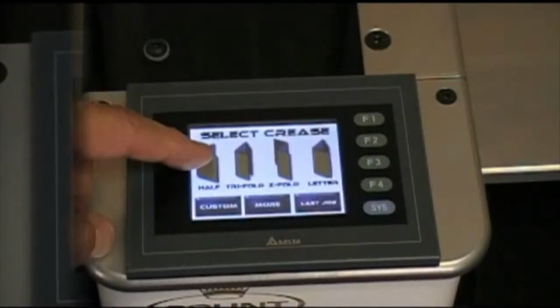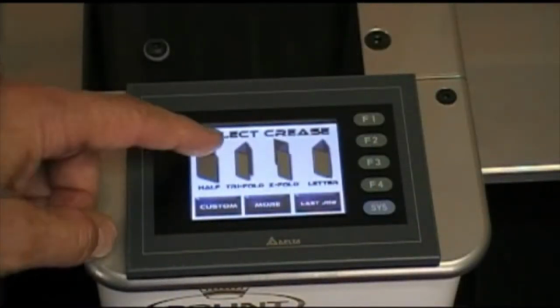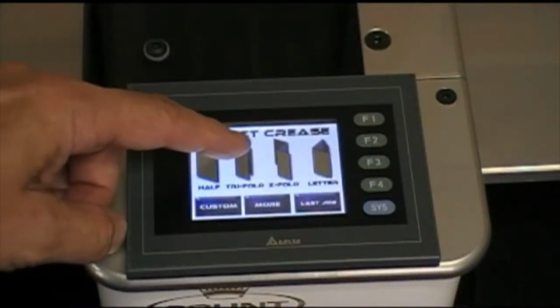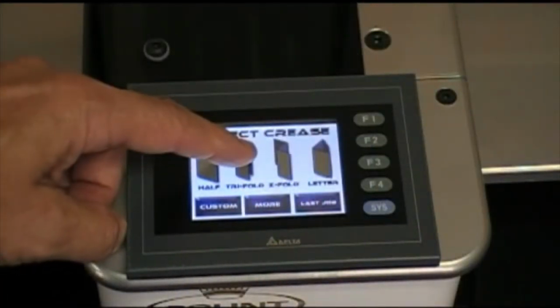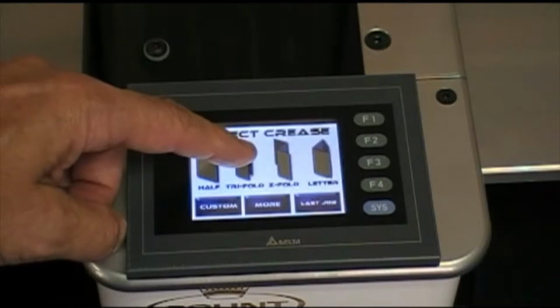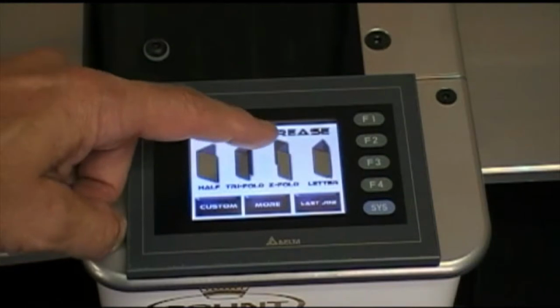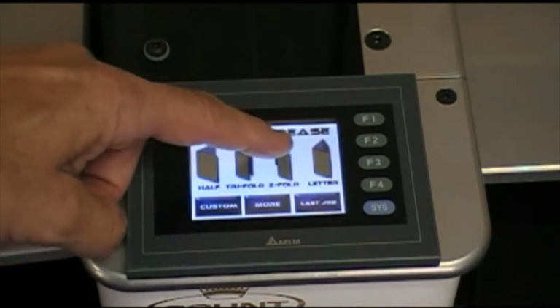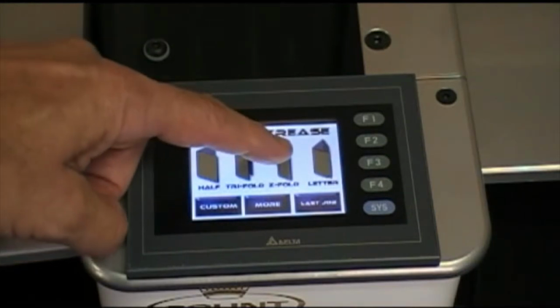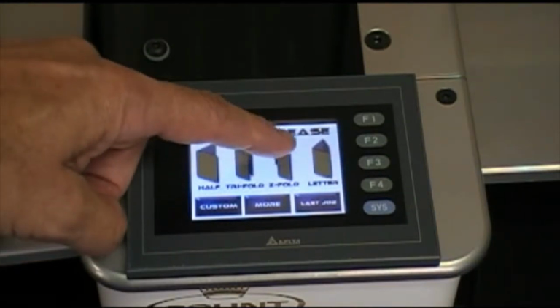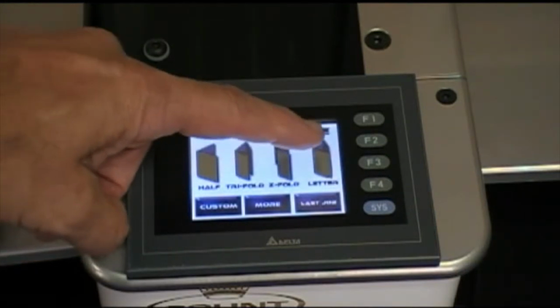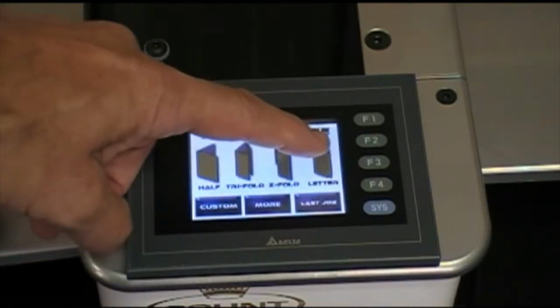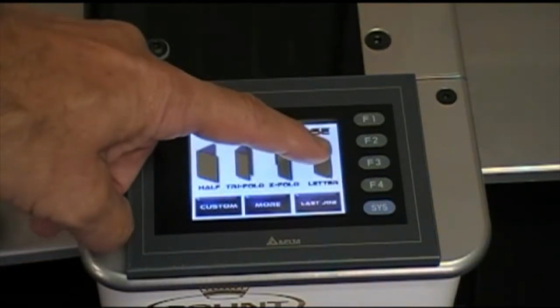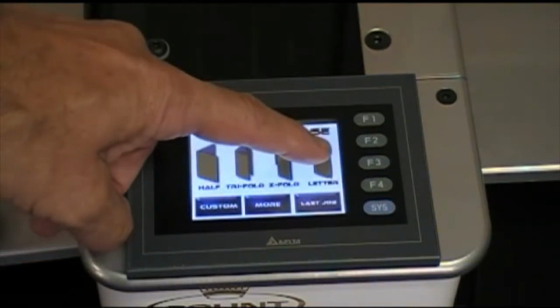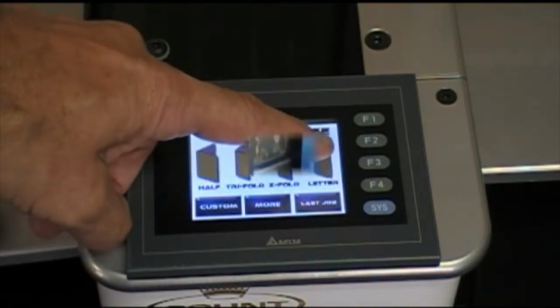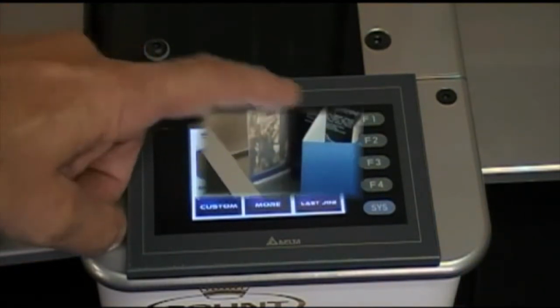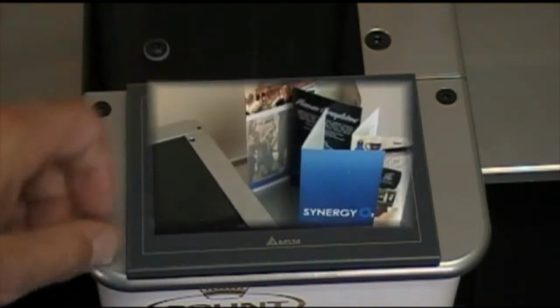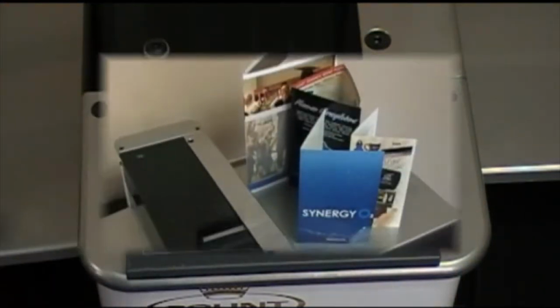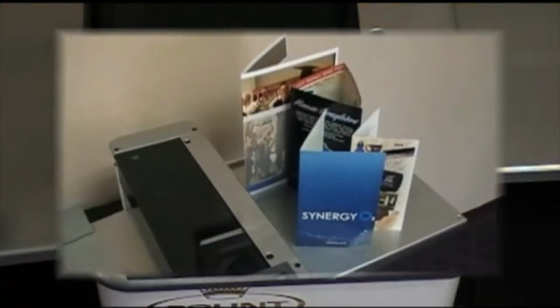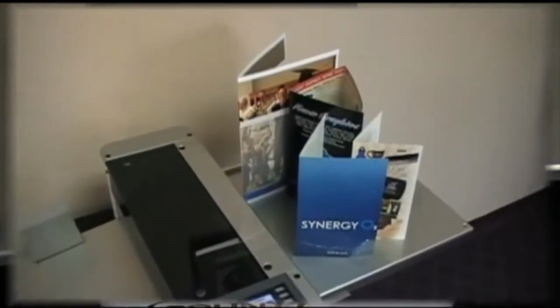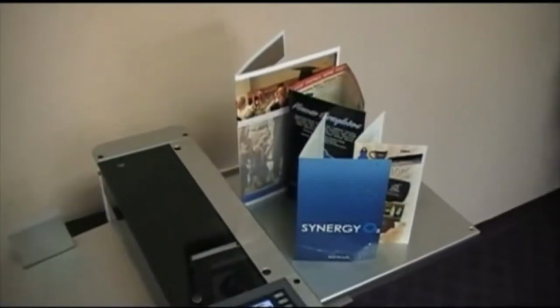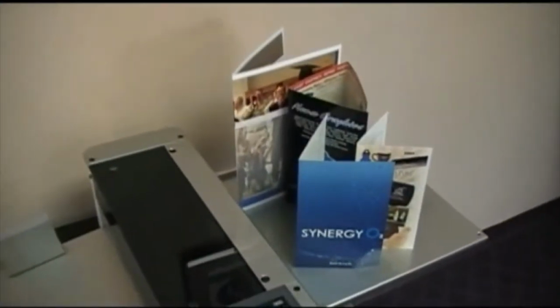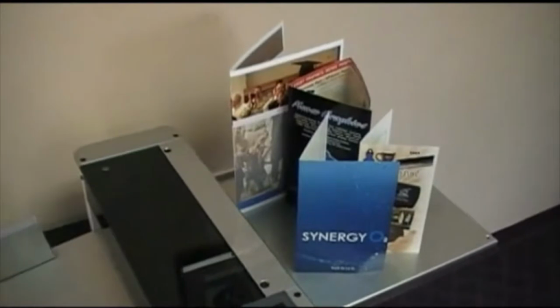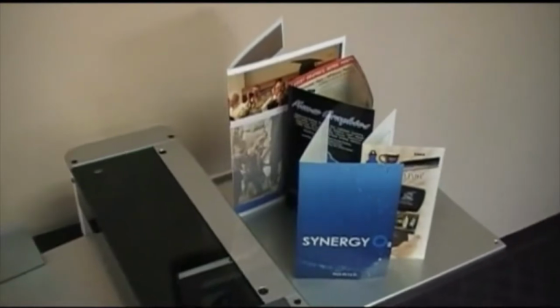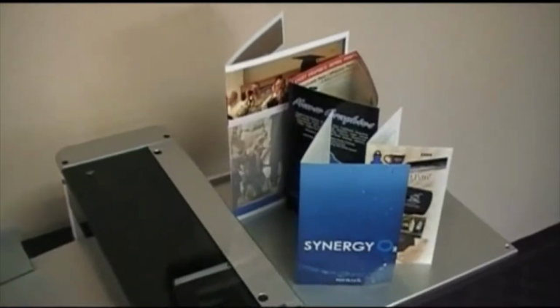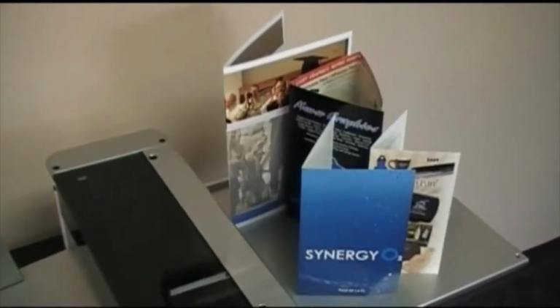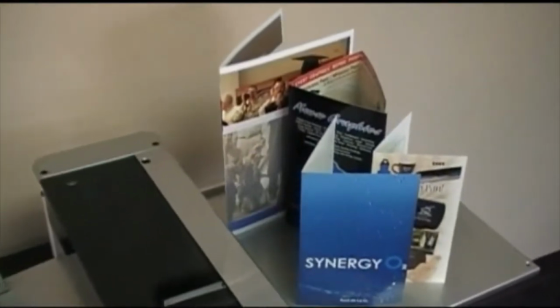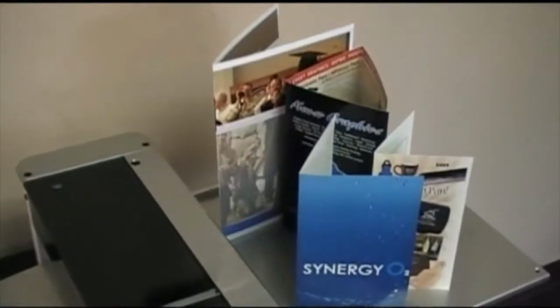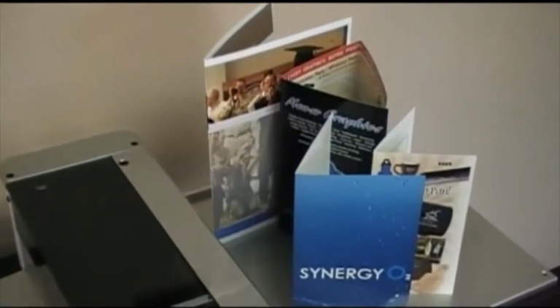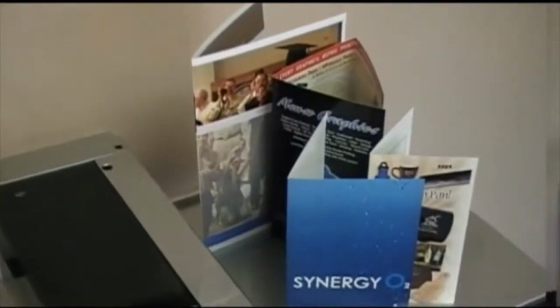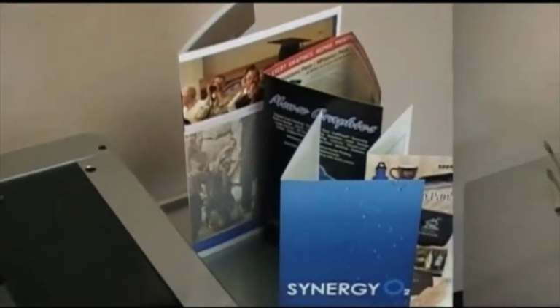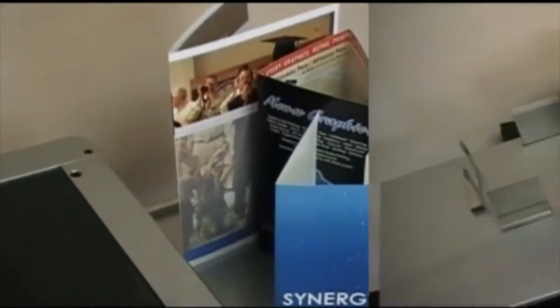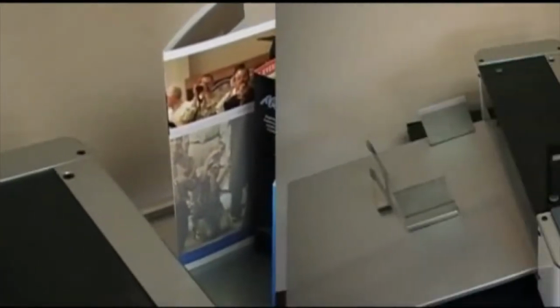Half-fold, tri-fold, z-fold, or letter-fold can be selected to easily set up and produce the most common applications with no need to measure the sheet or make any manual adjustments.